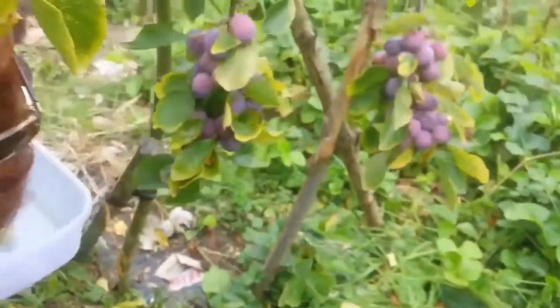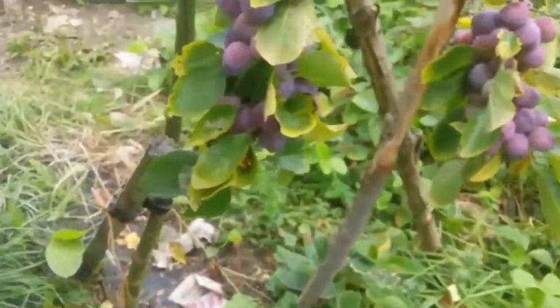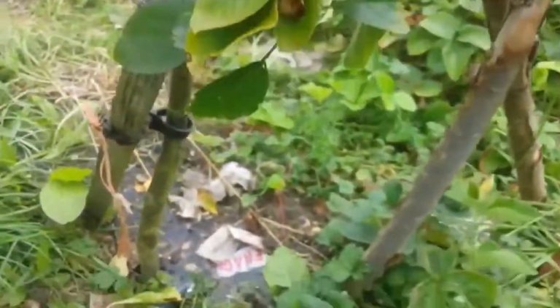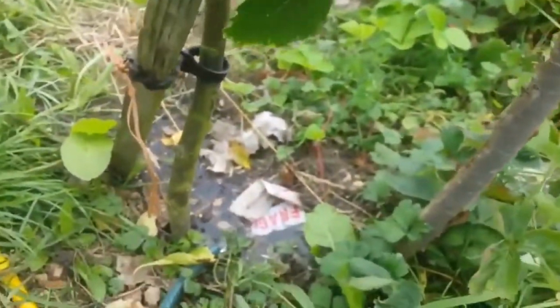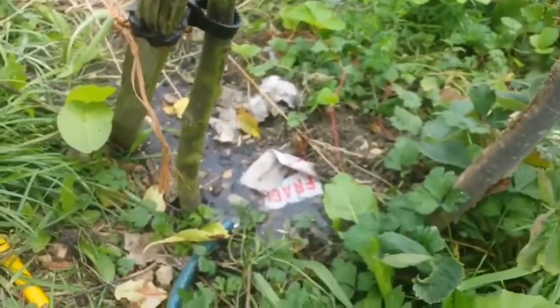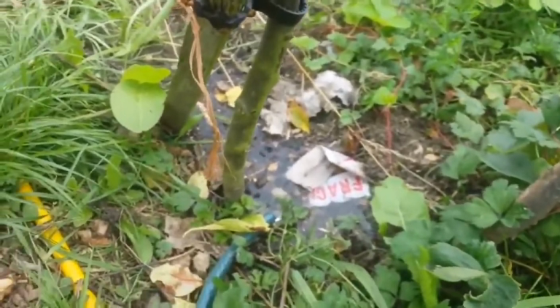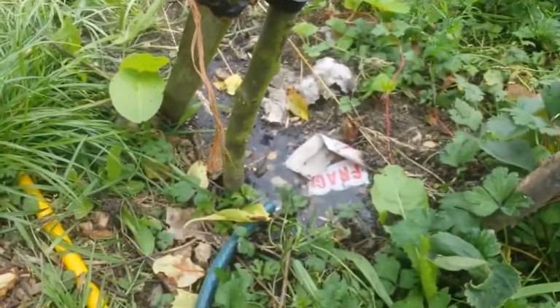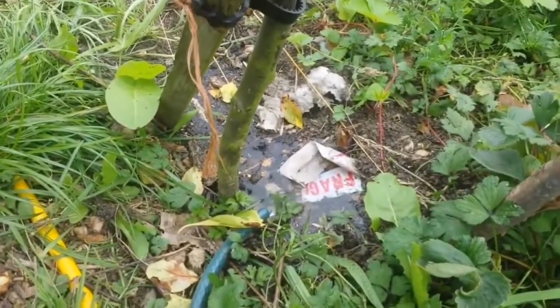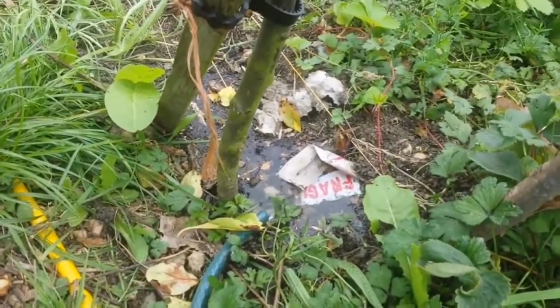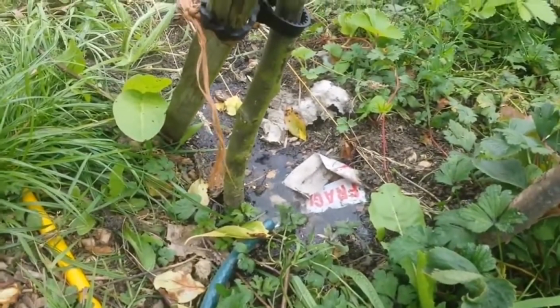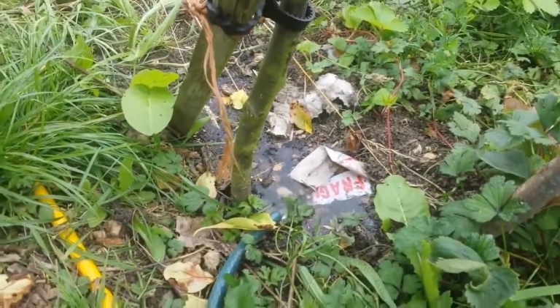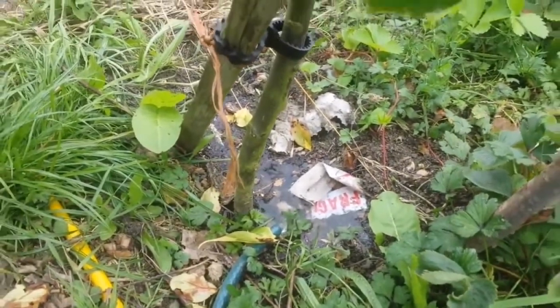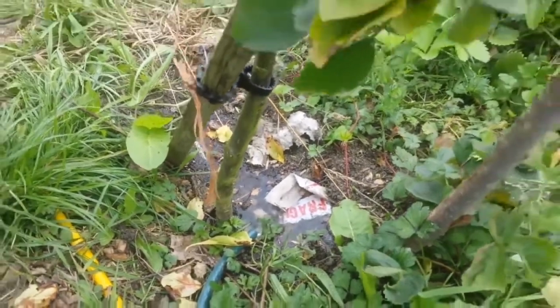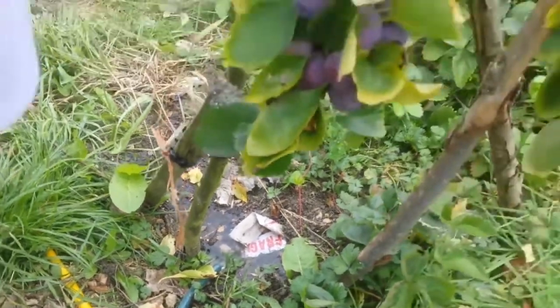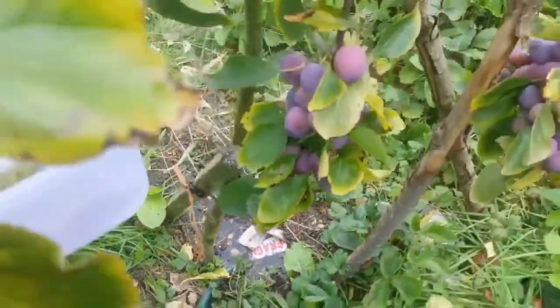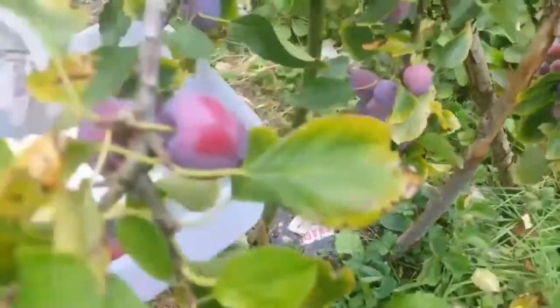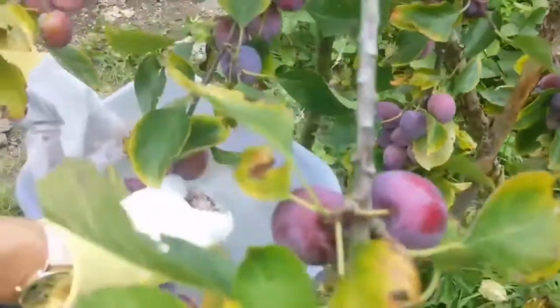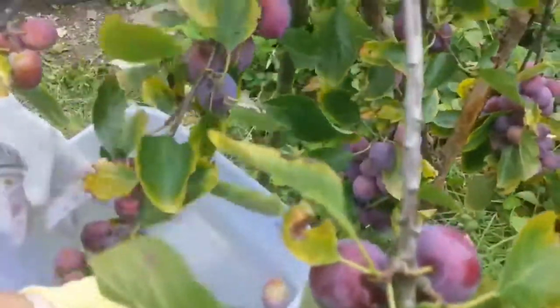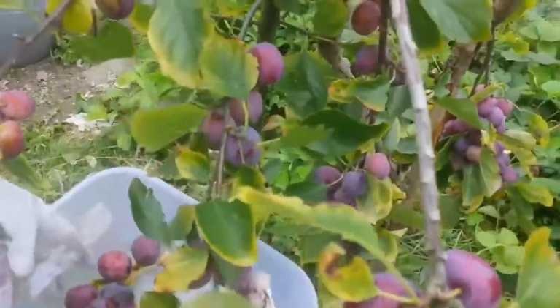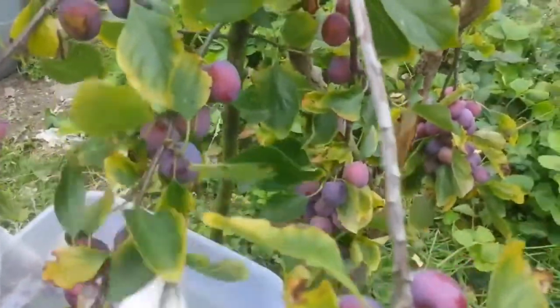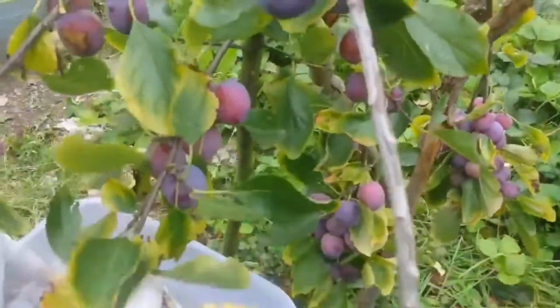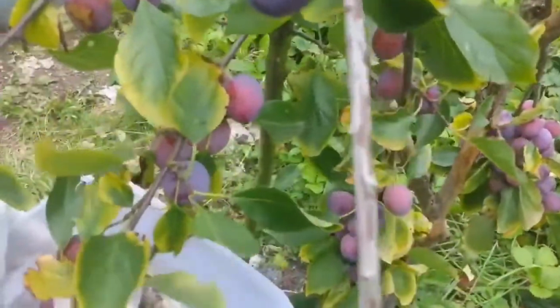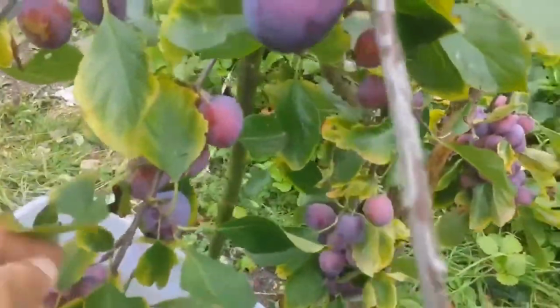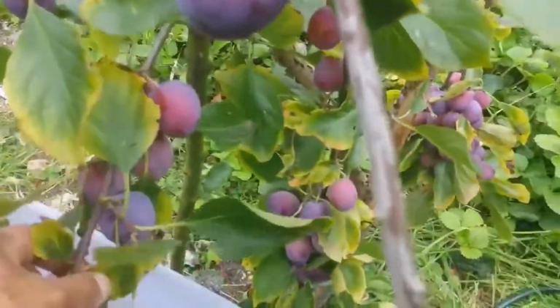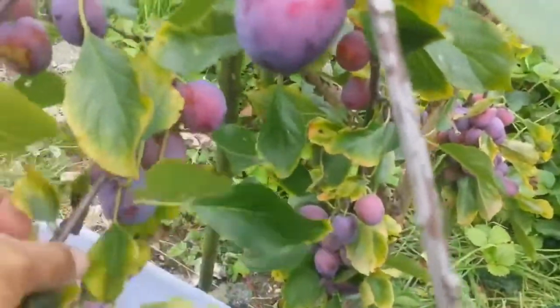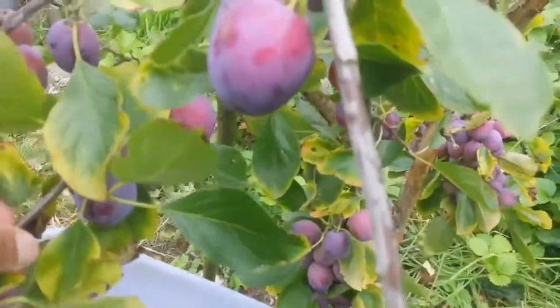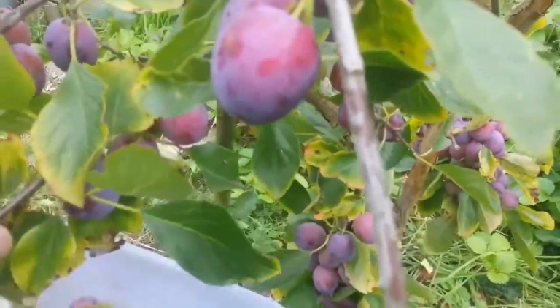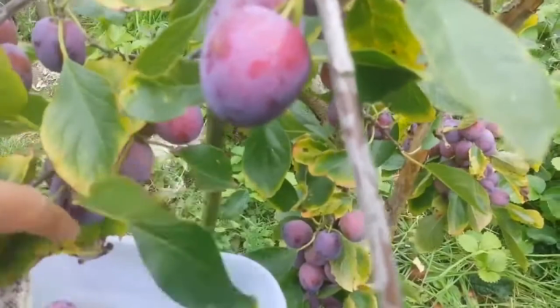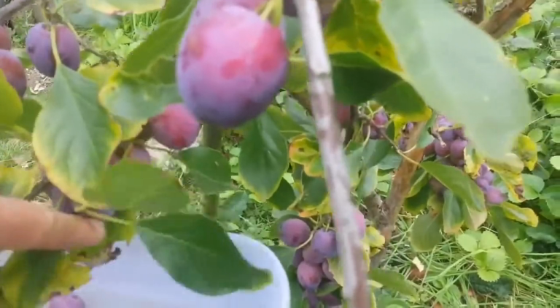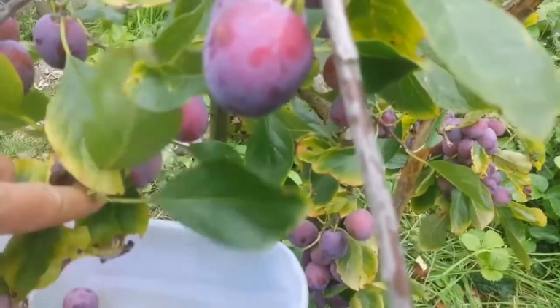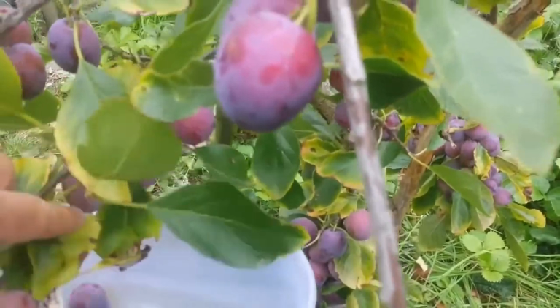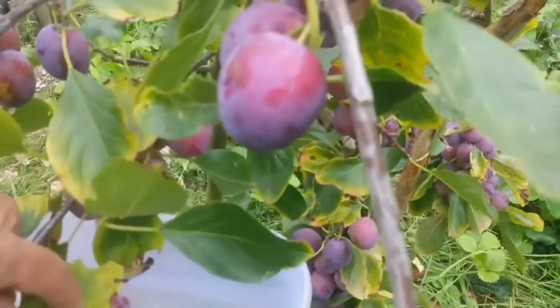We have our automatic system based on the atmospheric pressure watering the tree. I feel them to see if they're soft, and if they're soft, I'll pick them. Don't want to leave them too soft, or they go rotten.